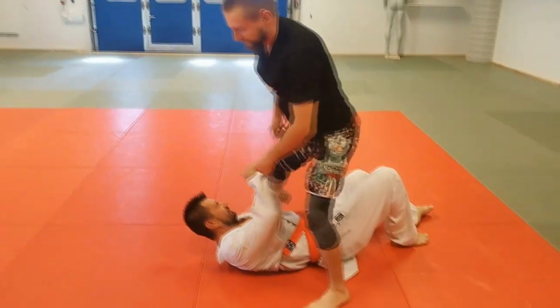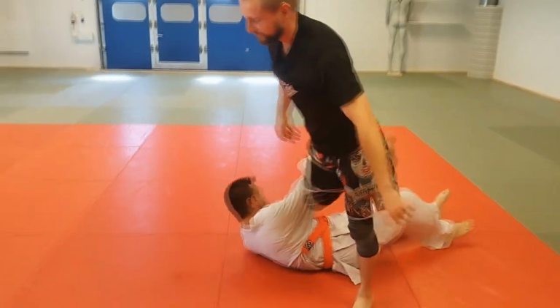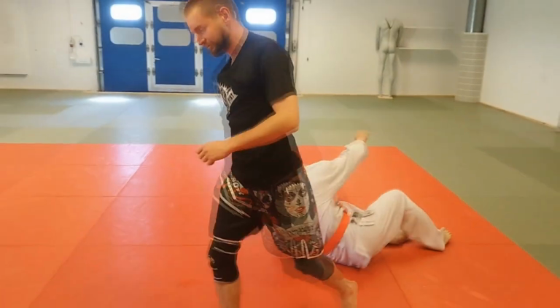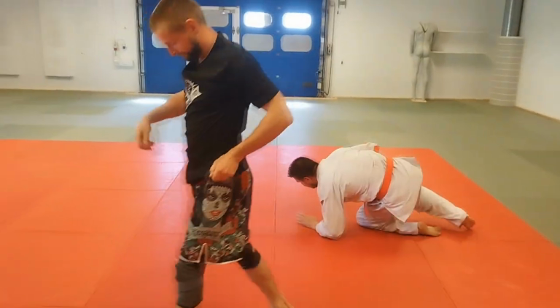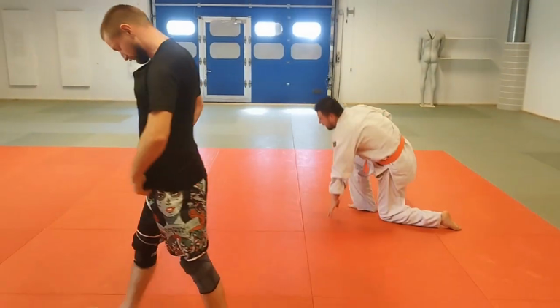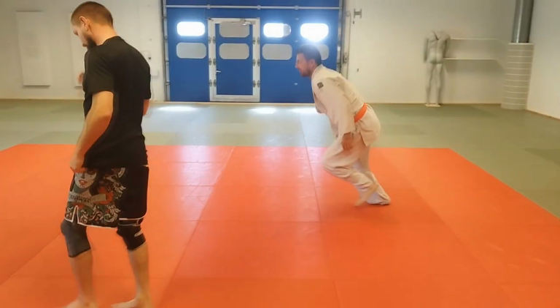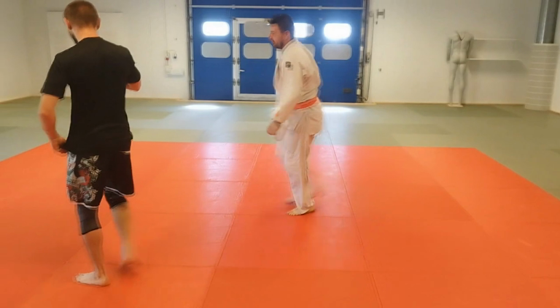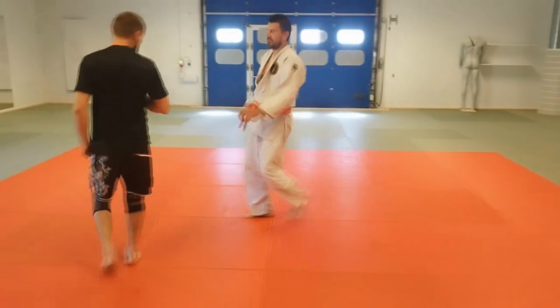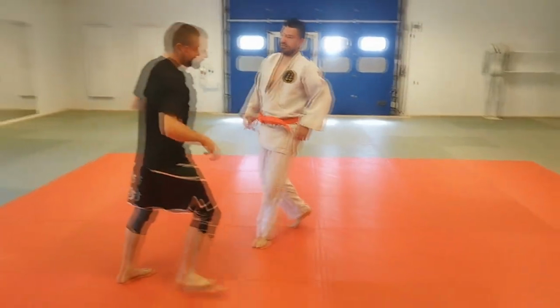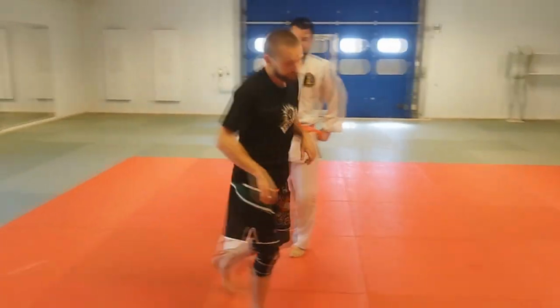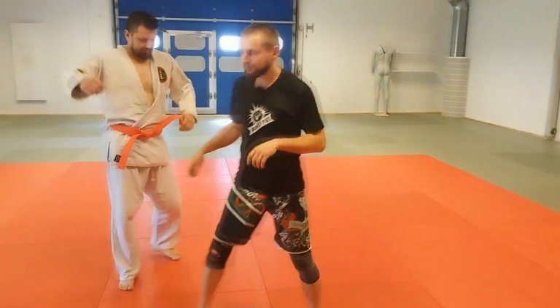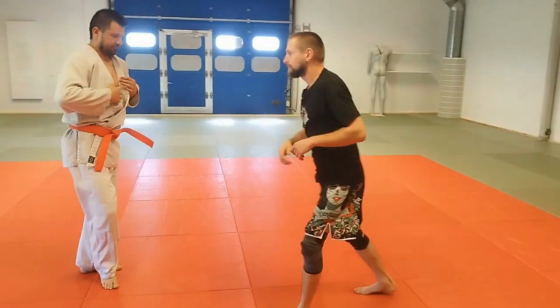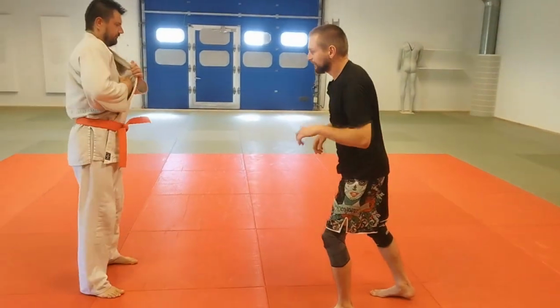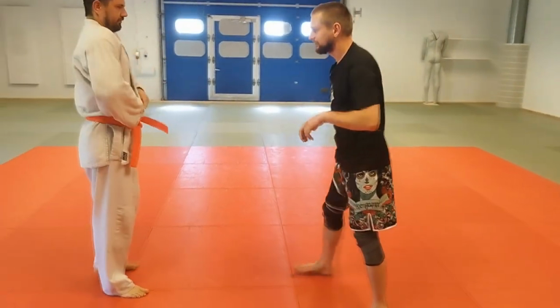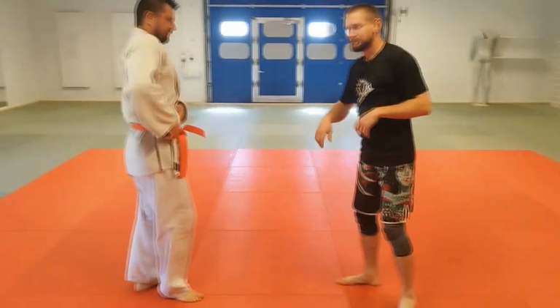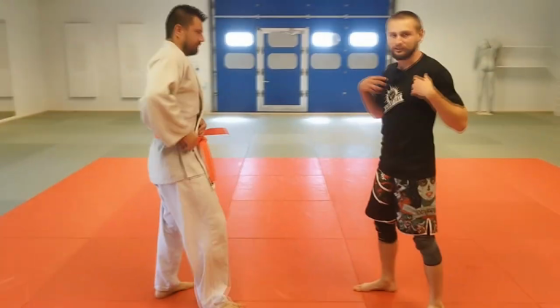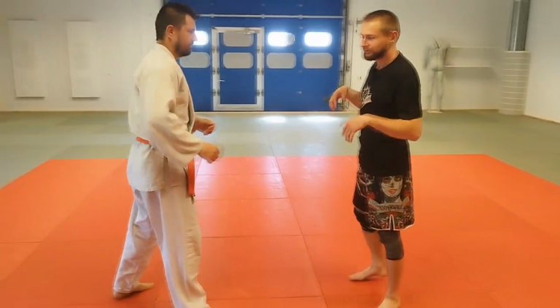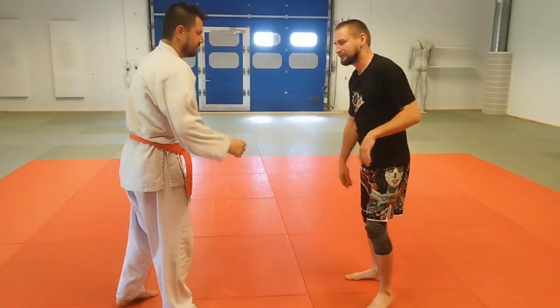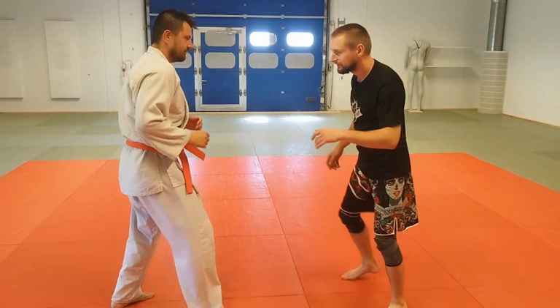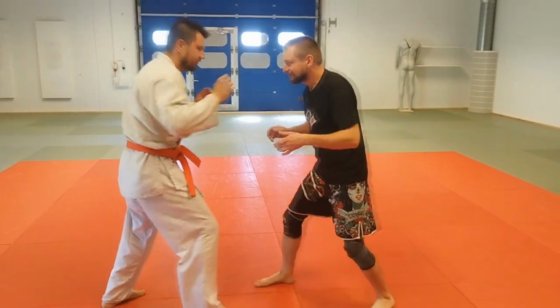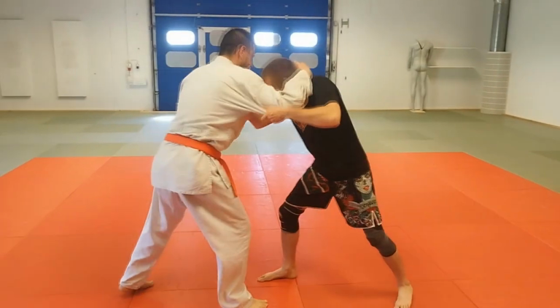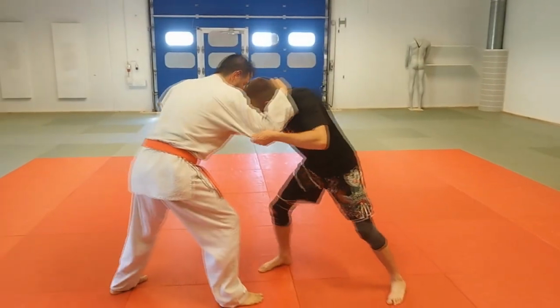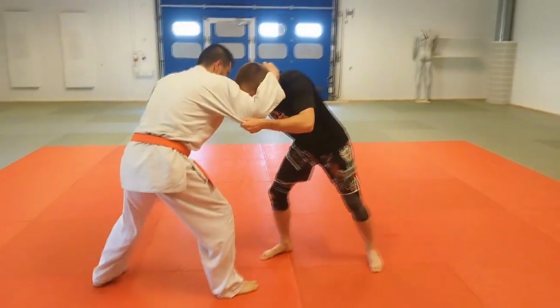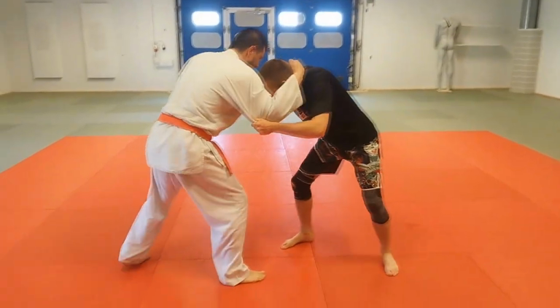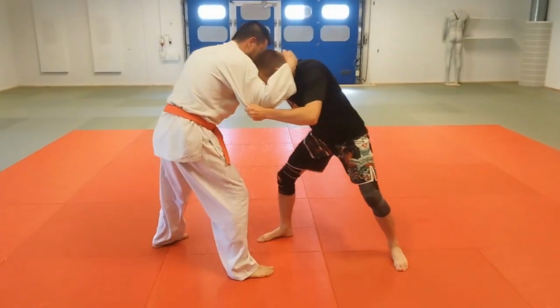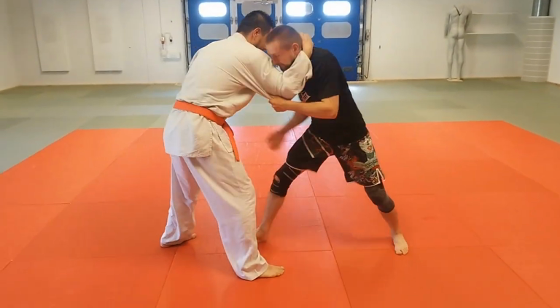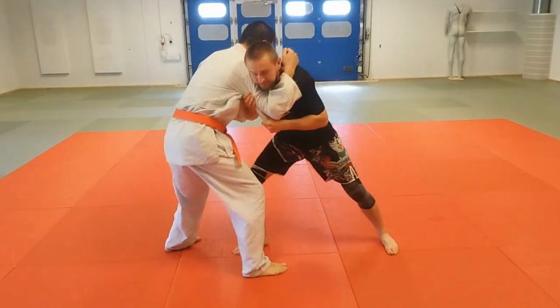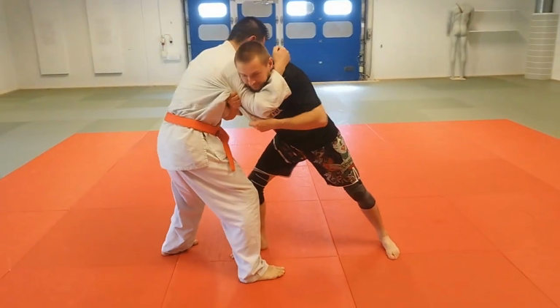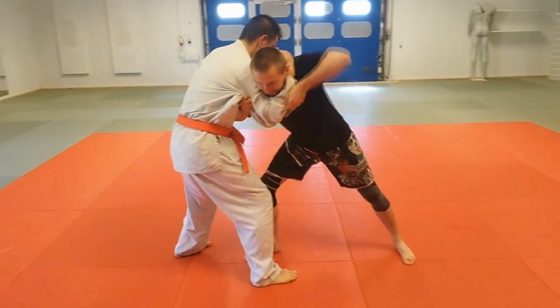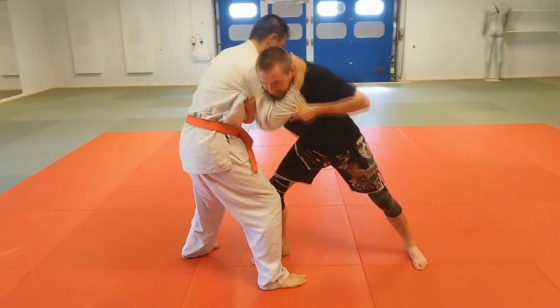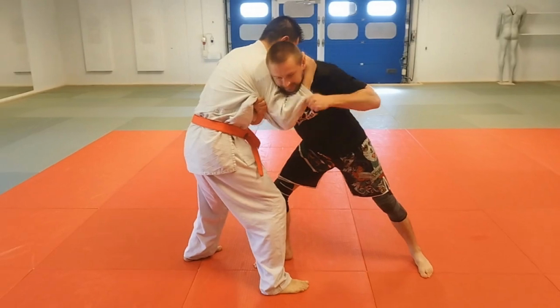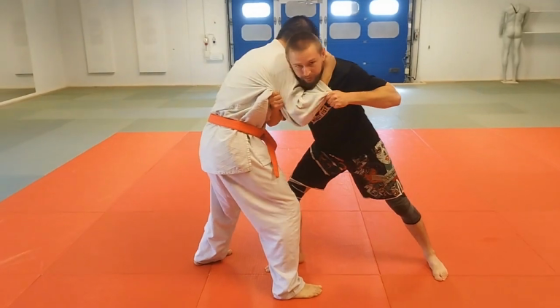One more time, slow. Sorry, I don't have a gi today, I forgot. So I'm in the defiant stance, then I close the distance, go here, and then I get a good grip here.